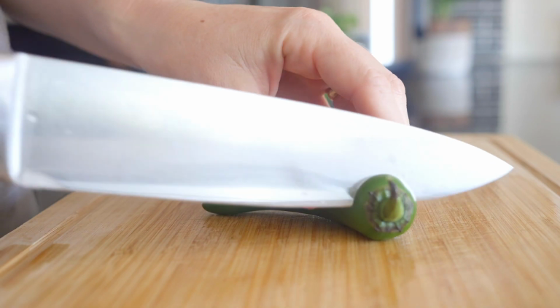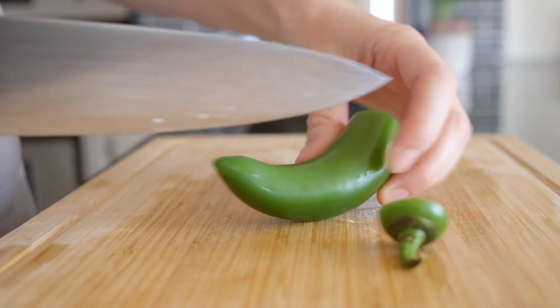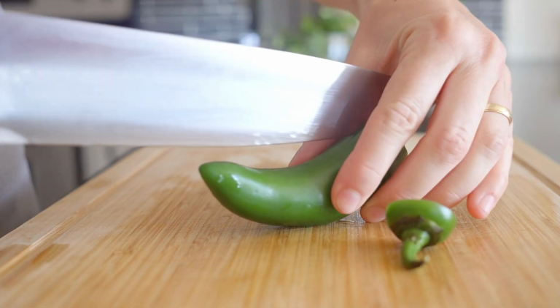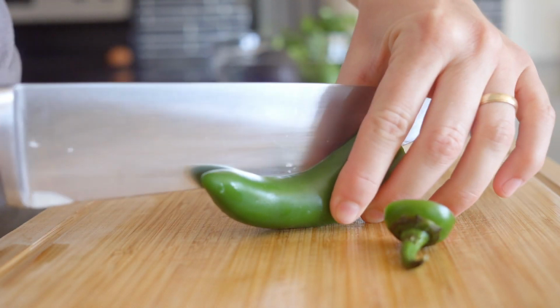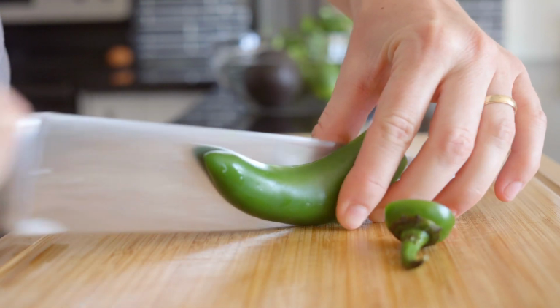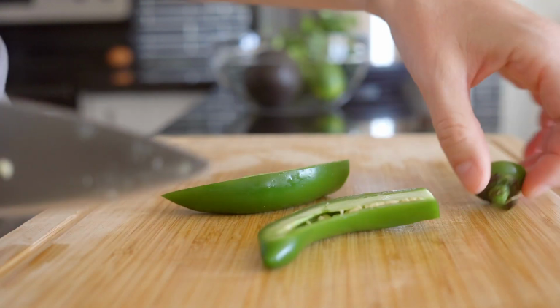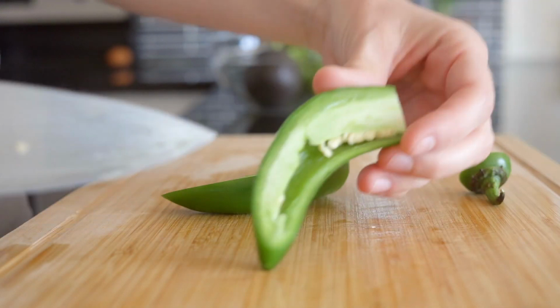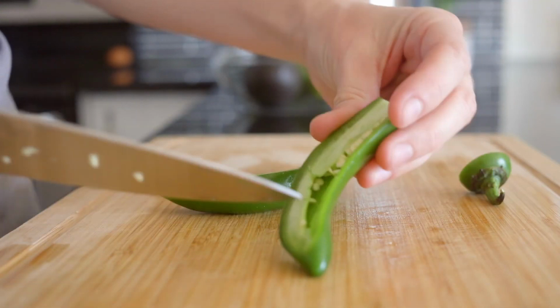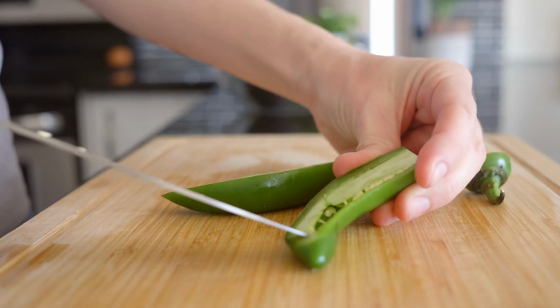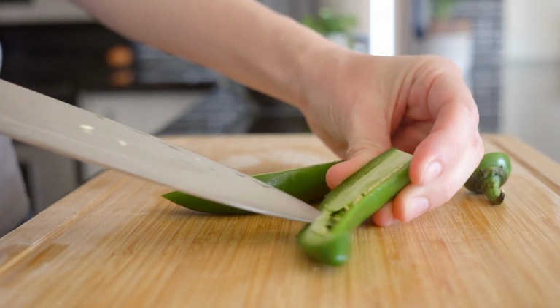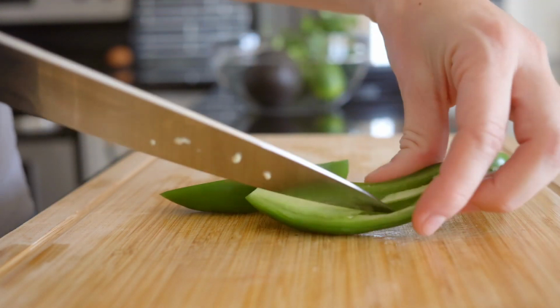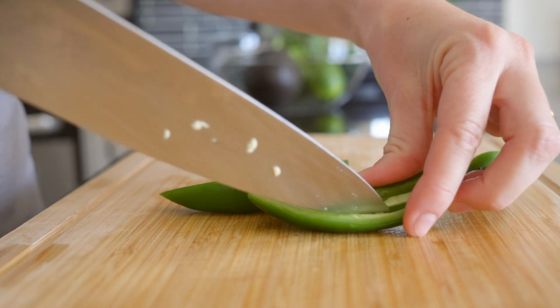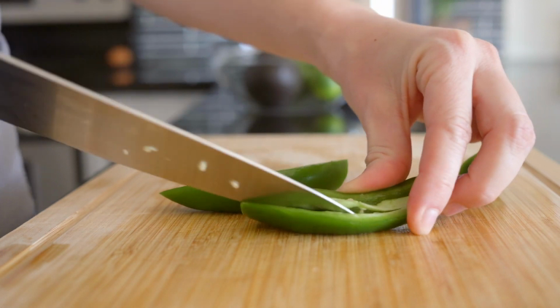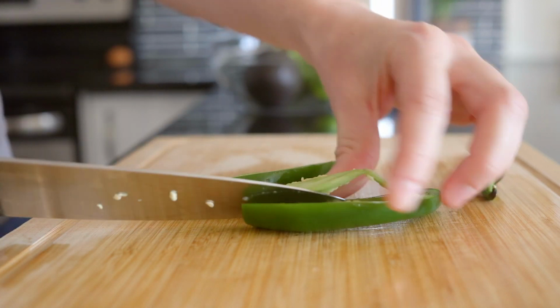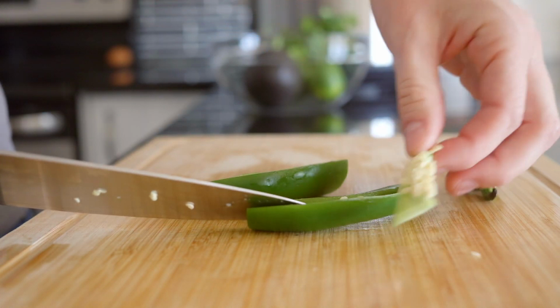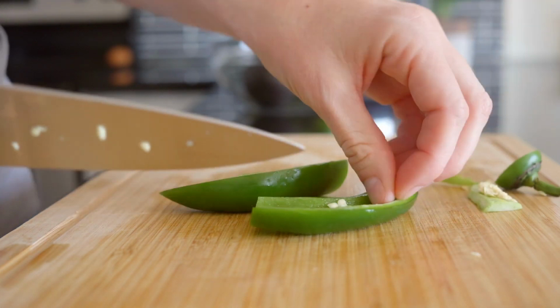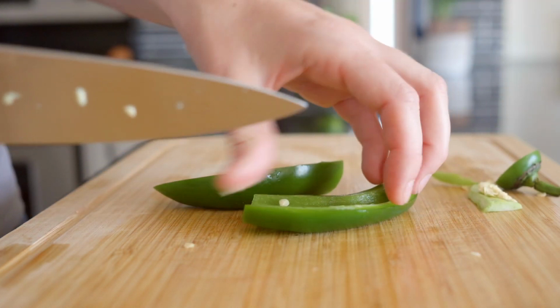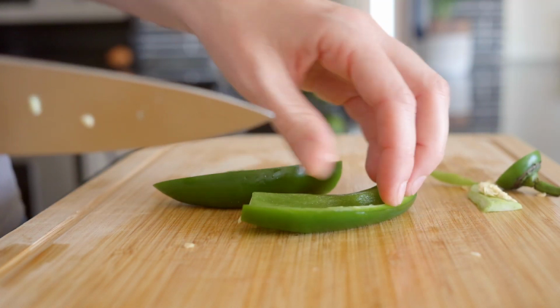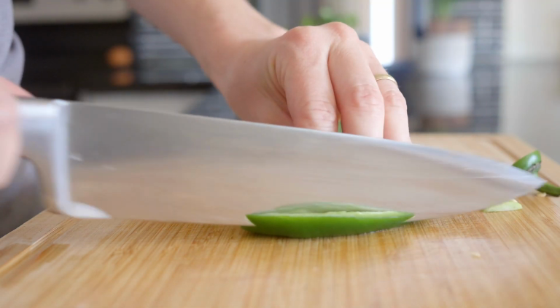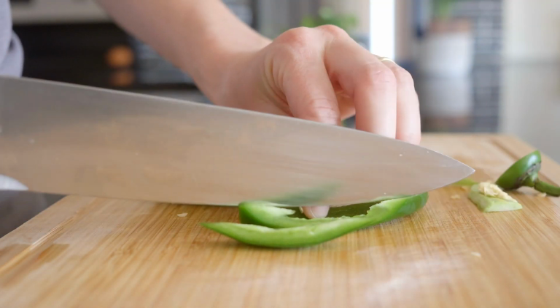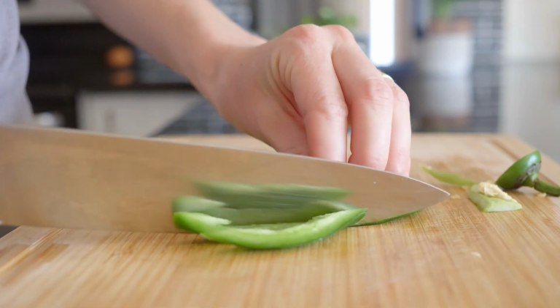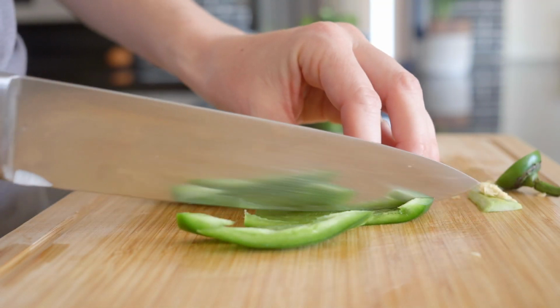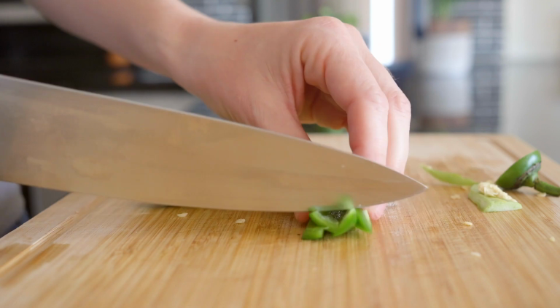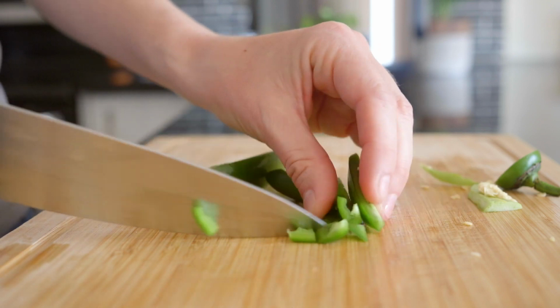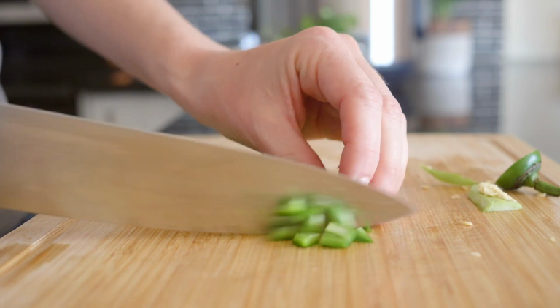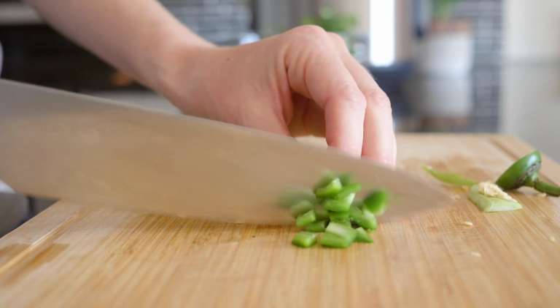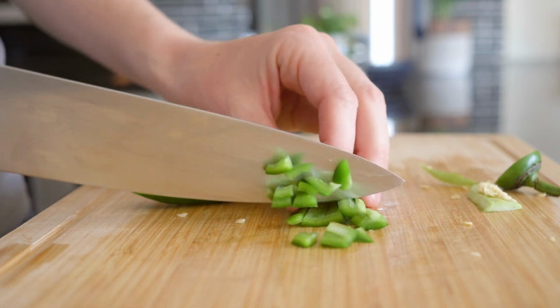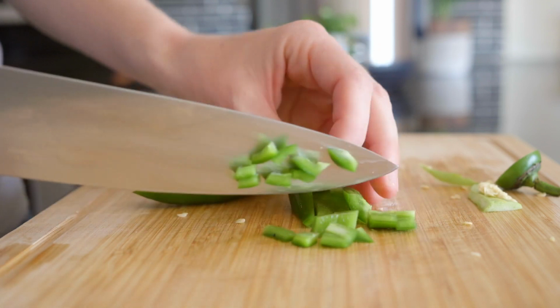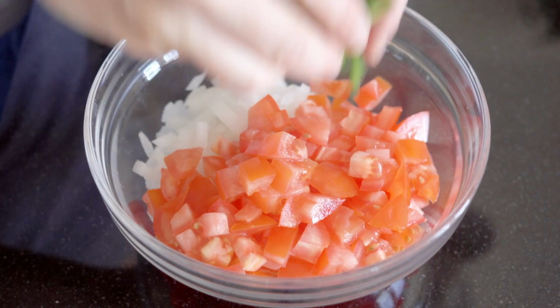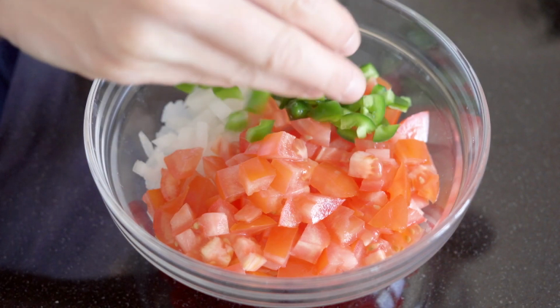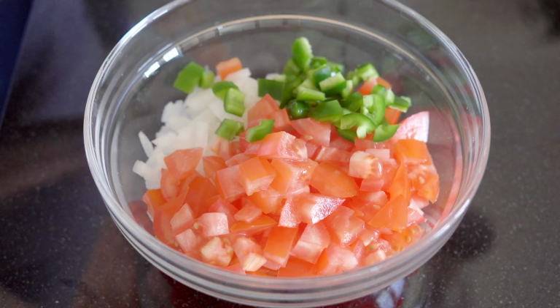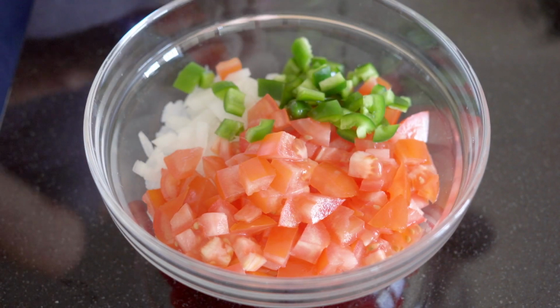Return to the chopping board again and finely chop some chili. You can use jalapeño for a little spice, serrano for more spice, or green bell pepper if you're serving the pico de gallo to kids. Then add to the onions and tomato.